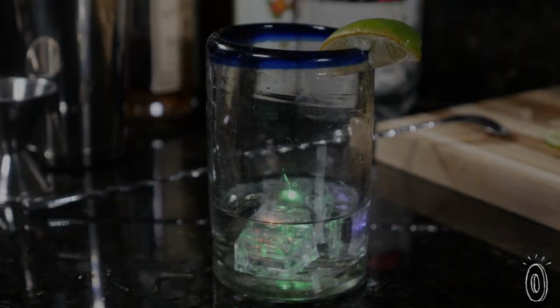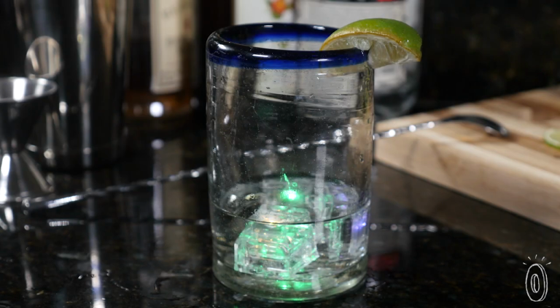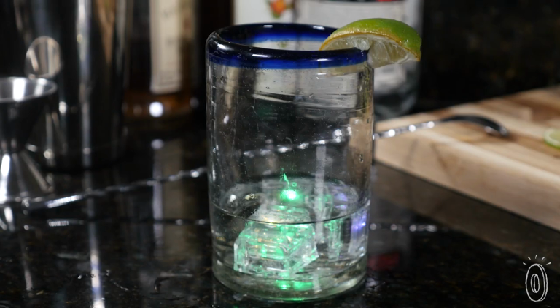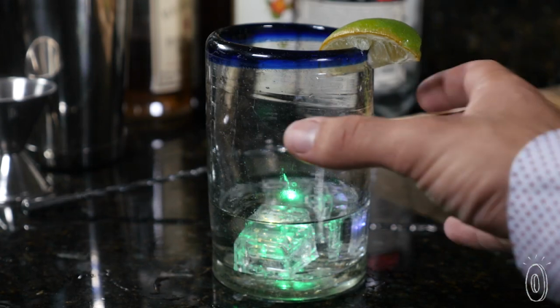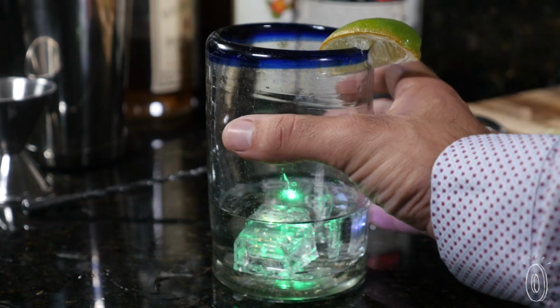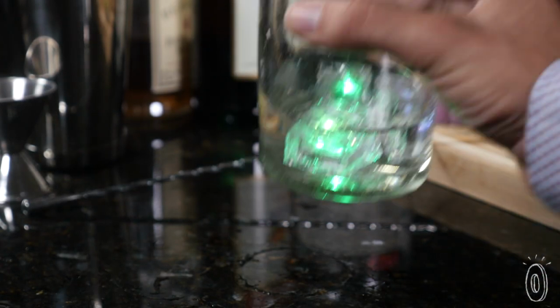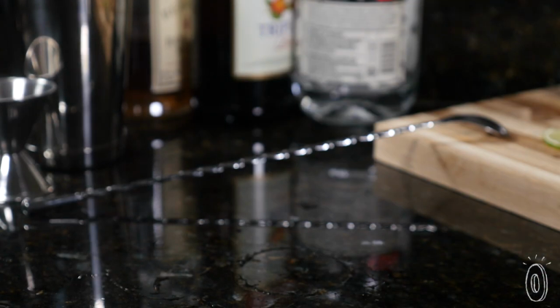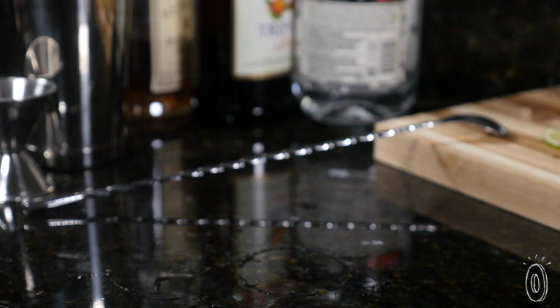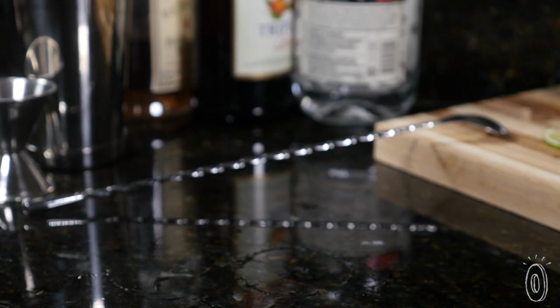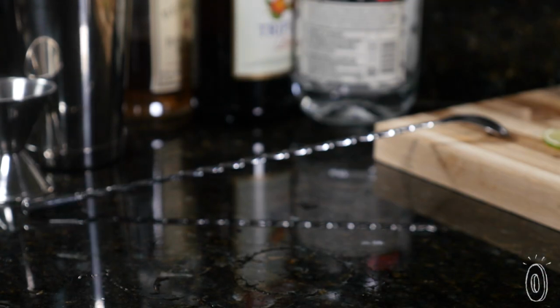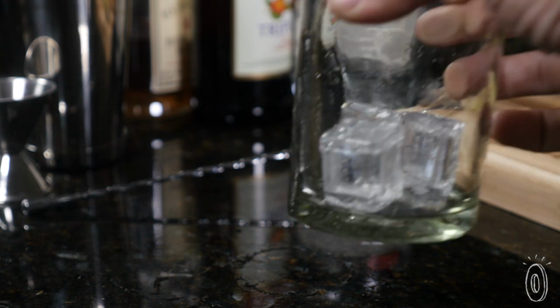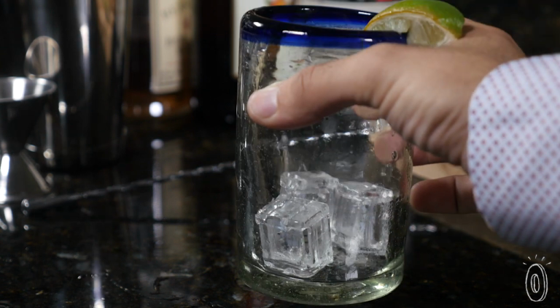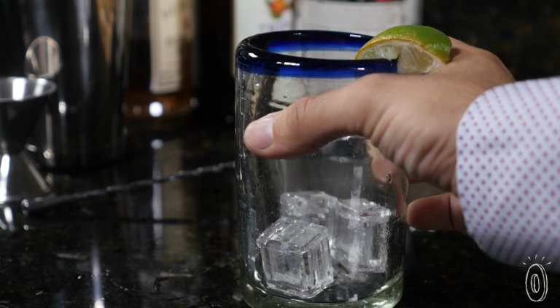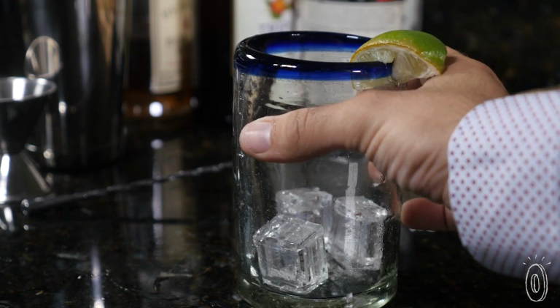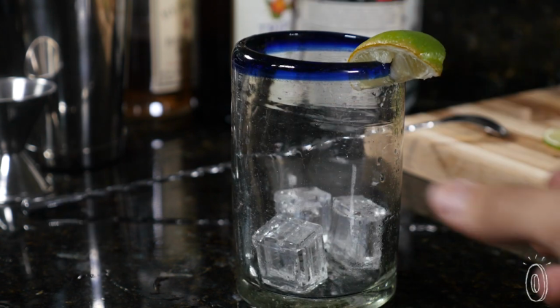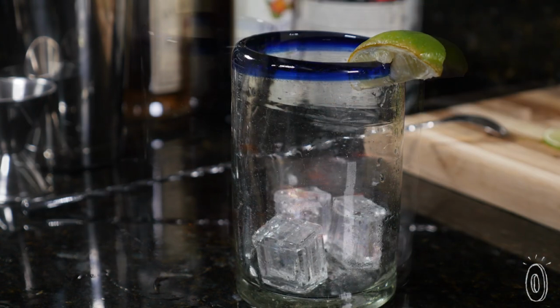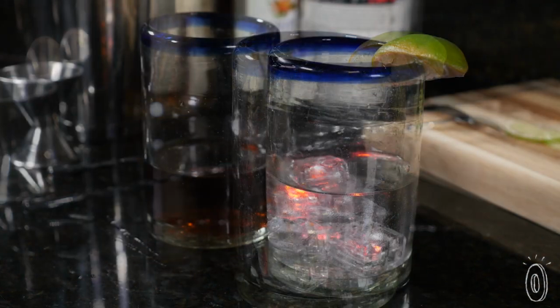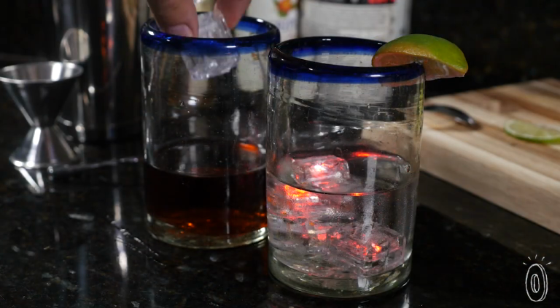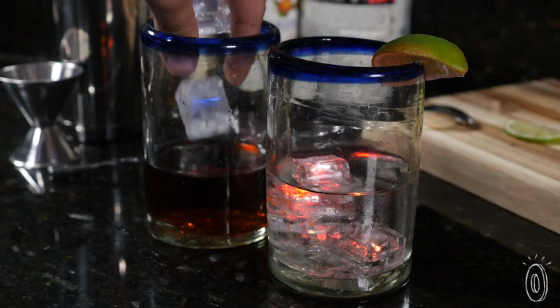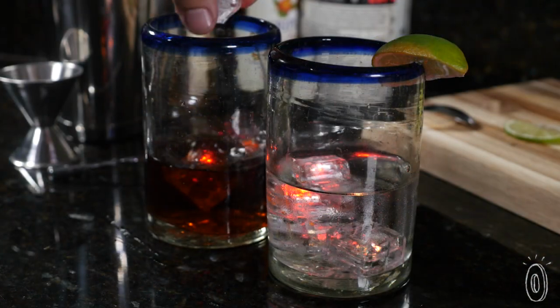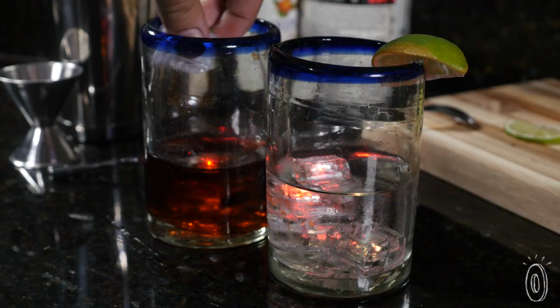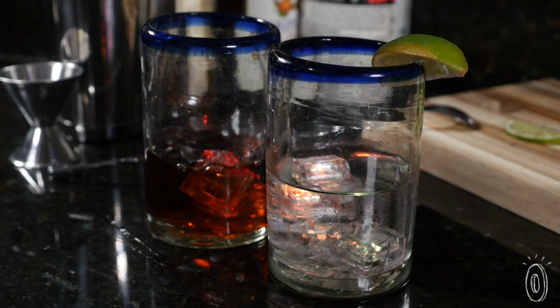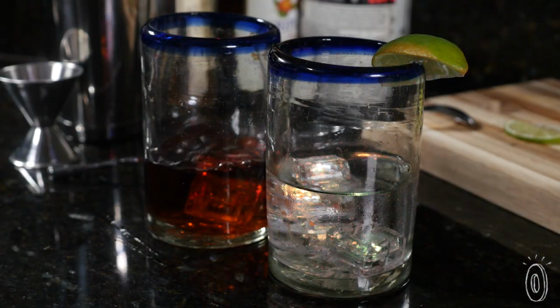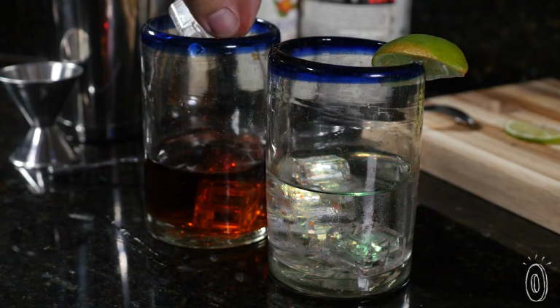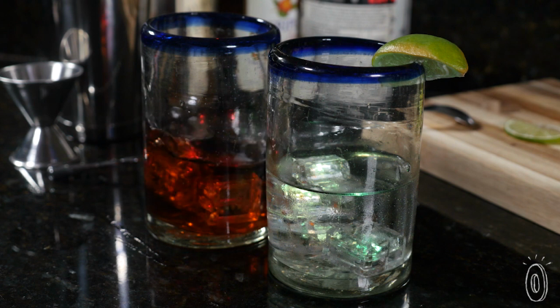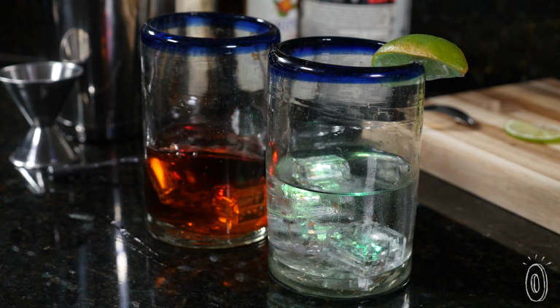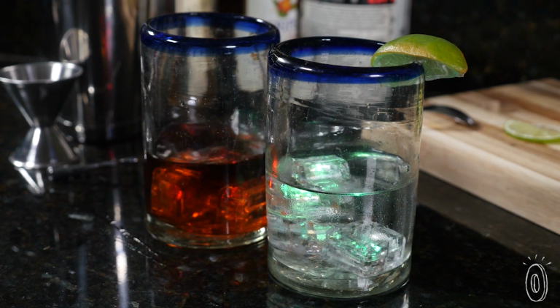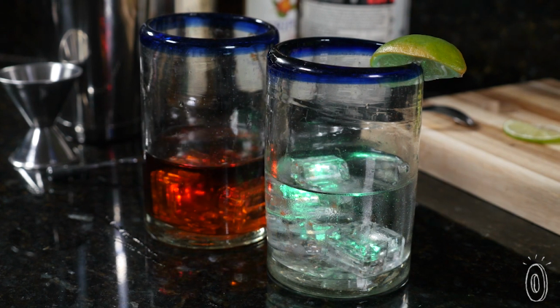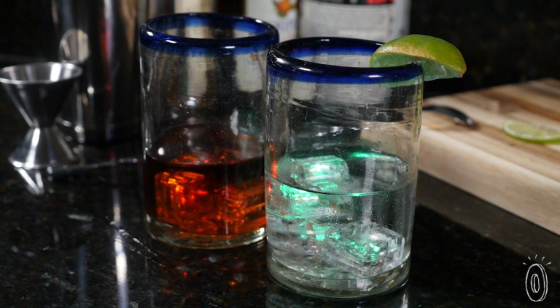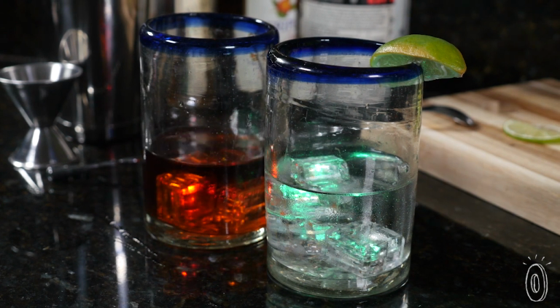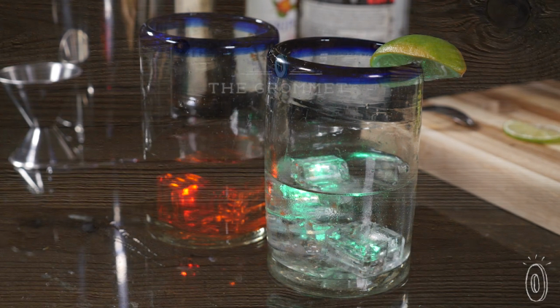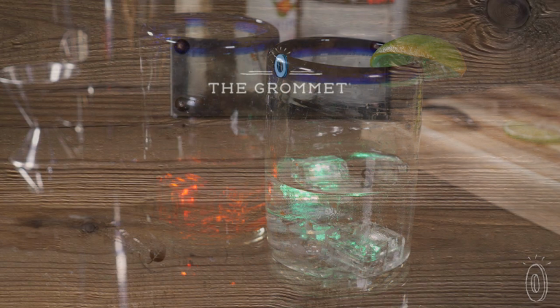Glowdrinks don't just entertain. They also give hosts a visual cue of when guests might need a refill. Livening up a party or event is as easy as dropping a cube in a drink.